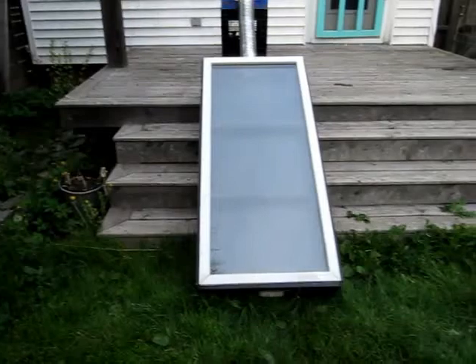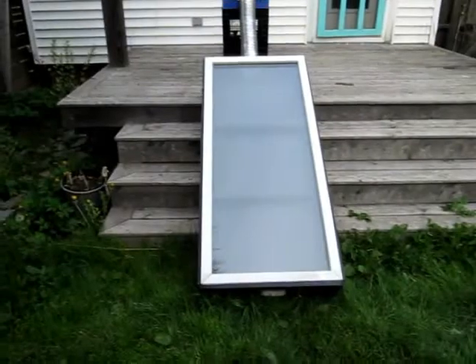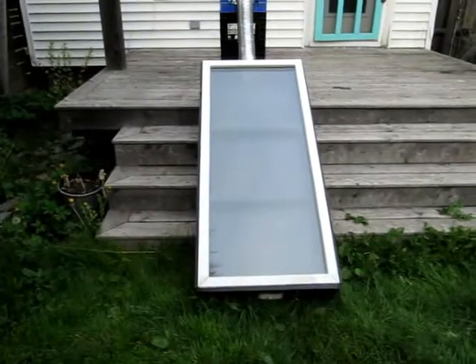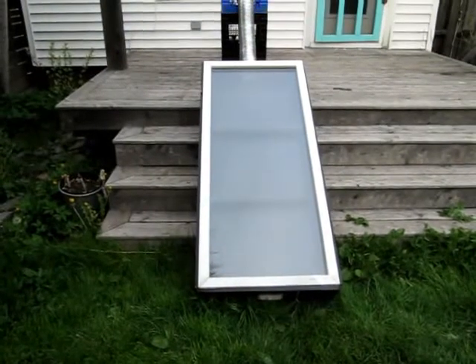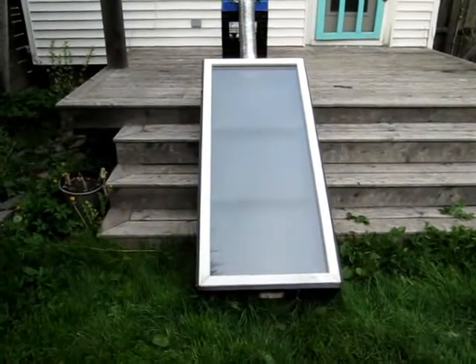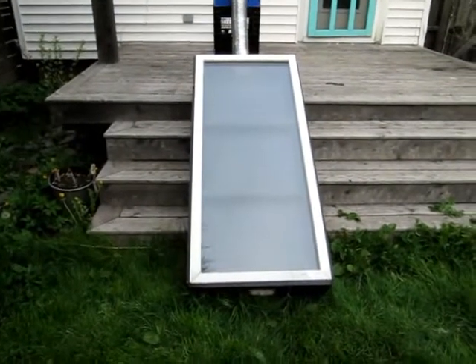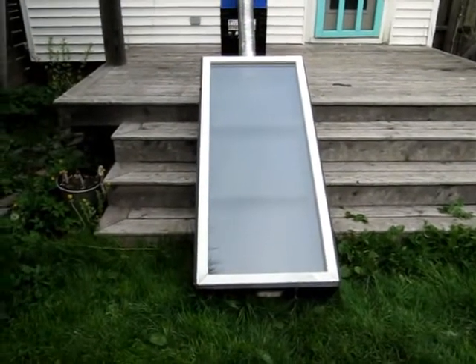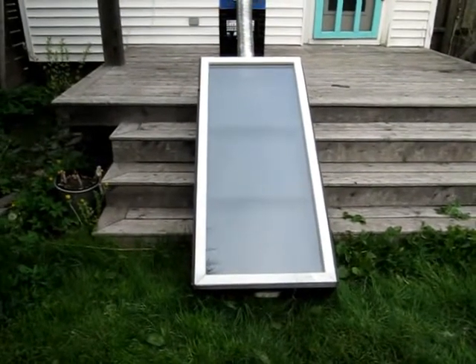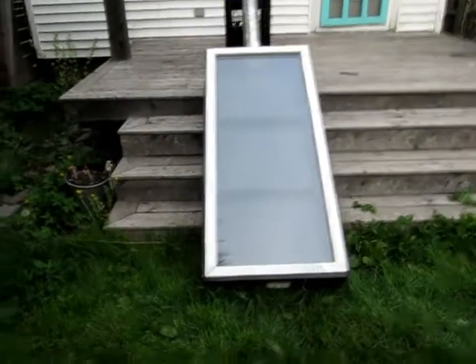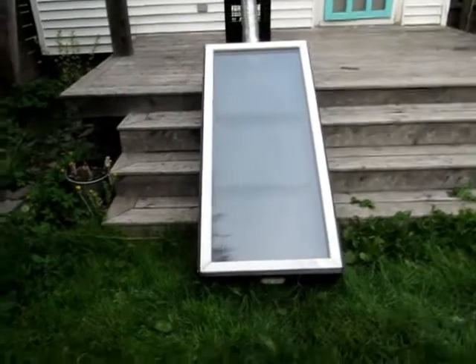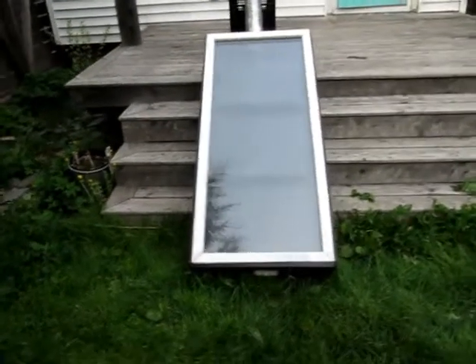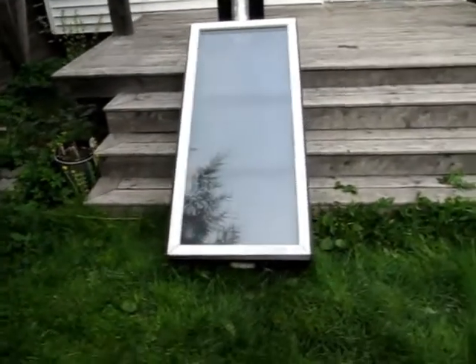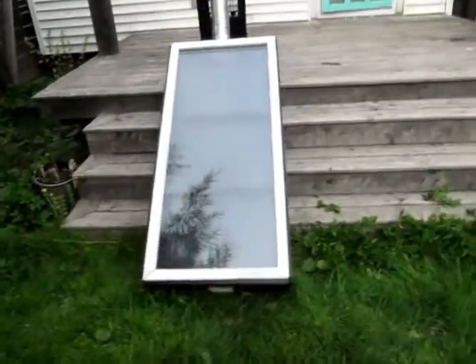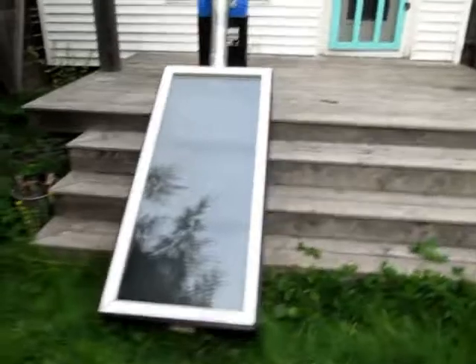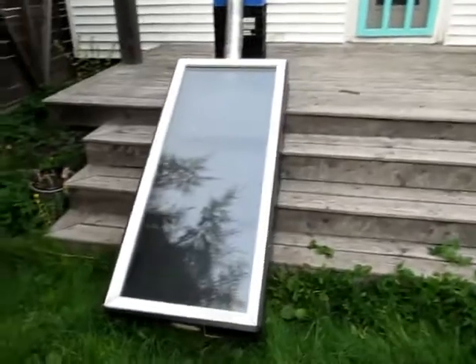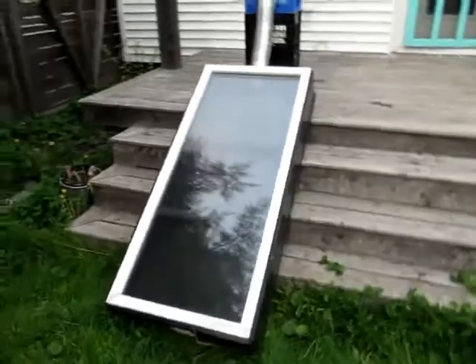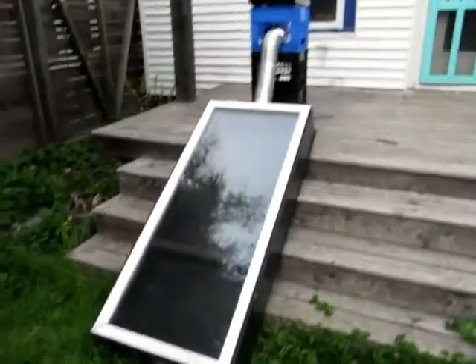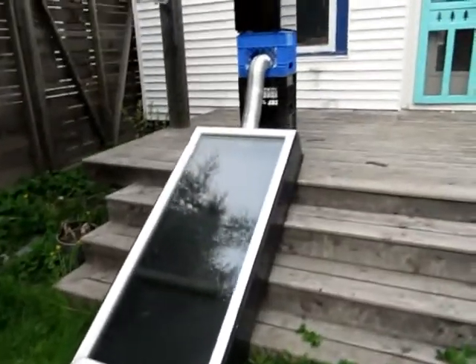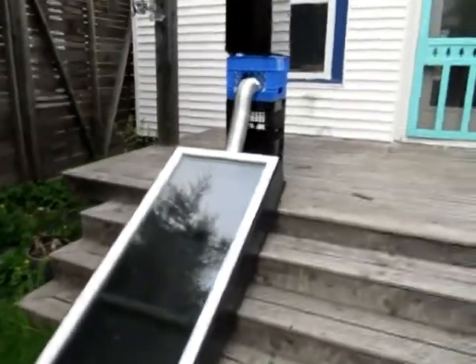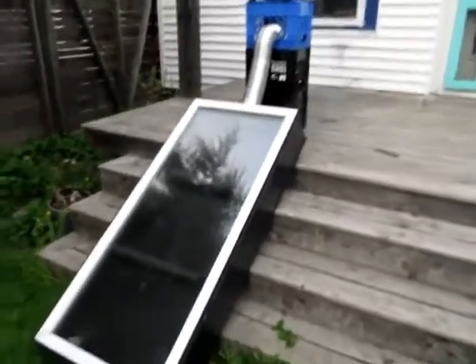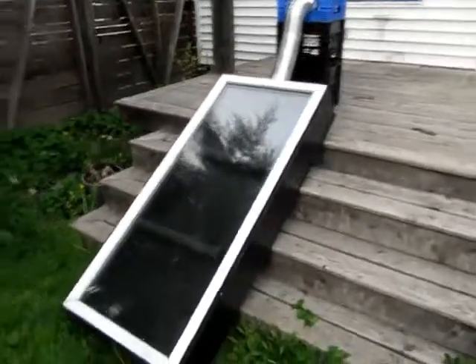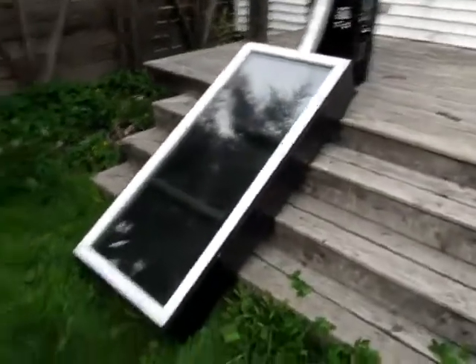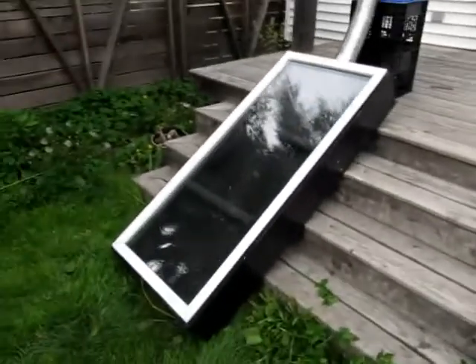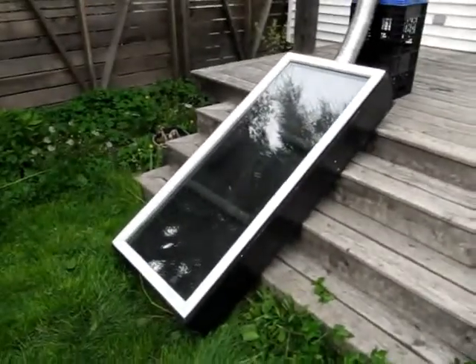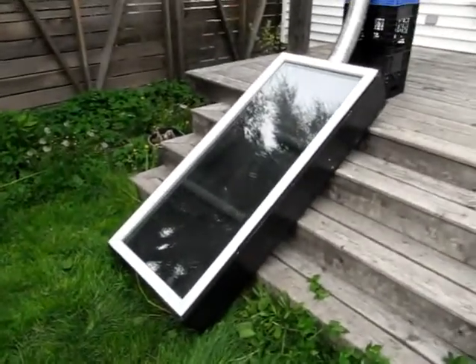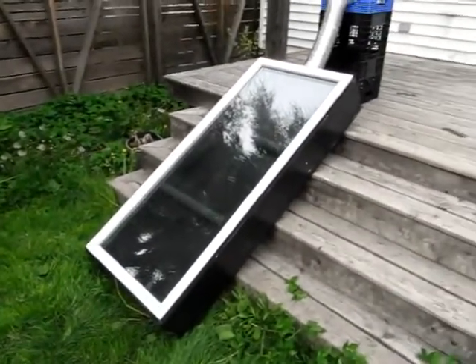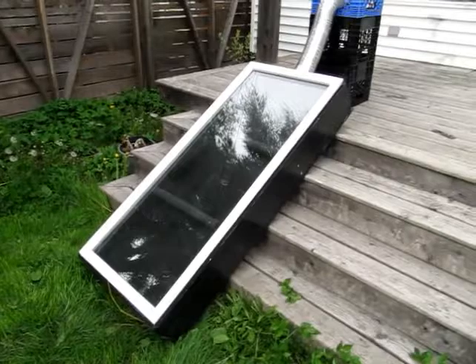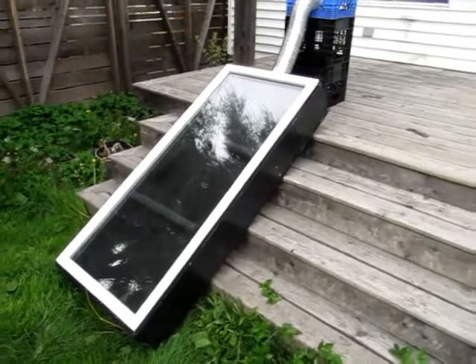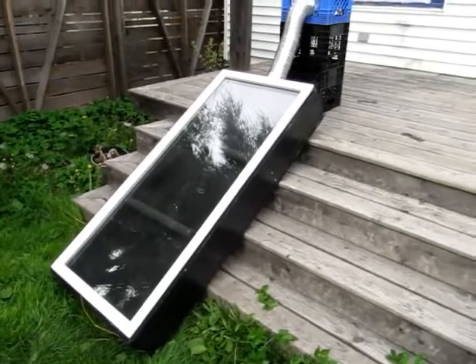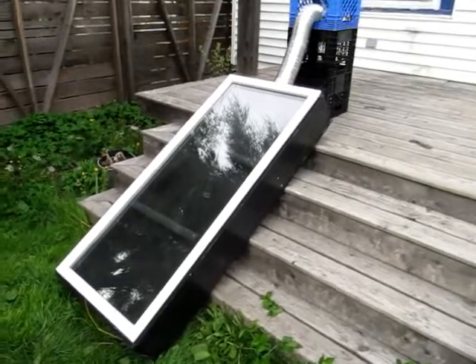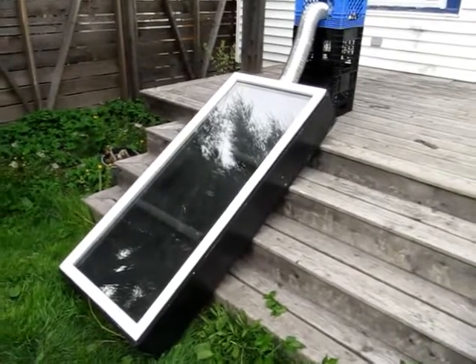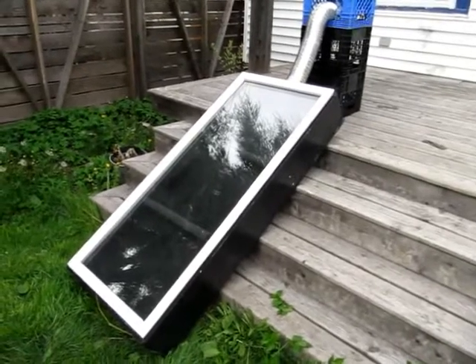This is take 448 of my solar food dehydrator video. This is a project I've been working on for about a year and the idea here is to use as many recycled products as possible and spend as little money as possible.